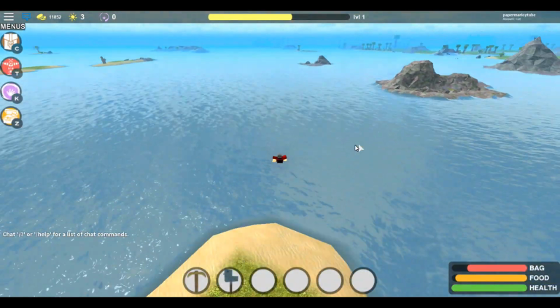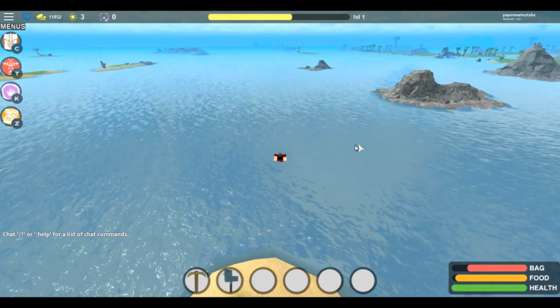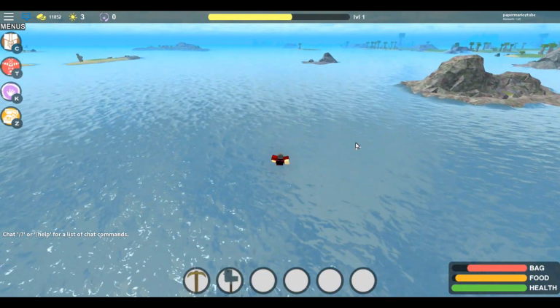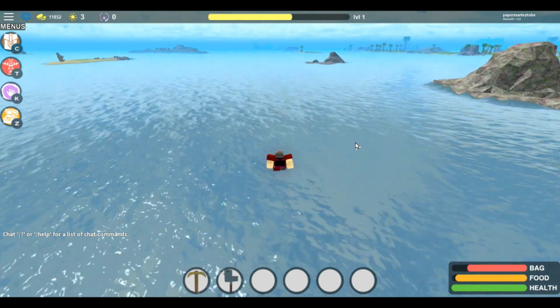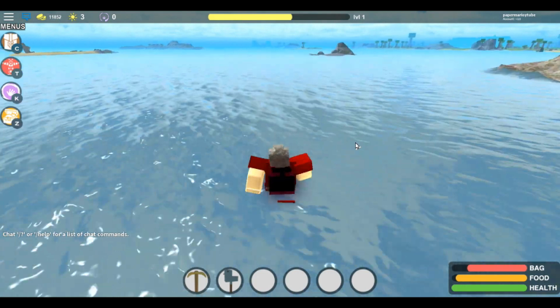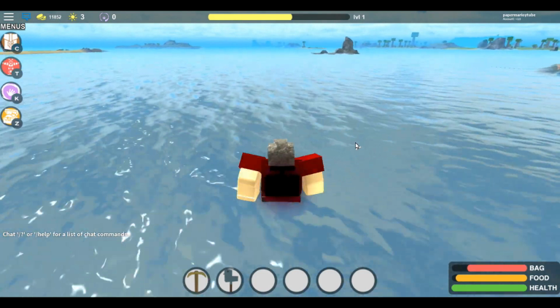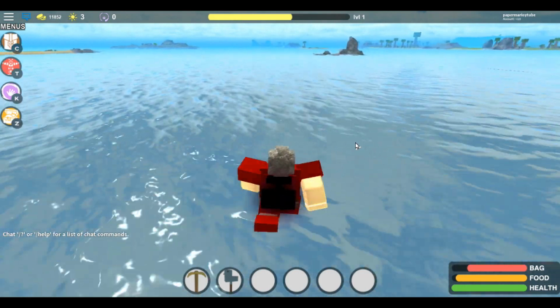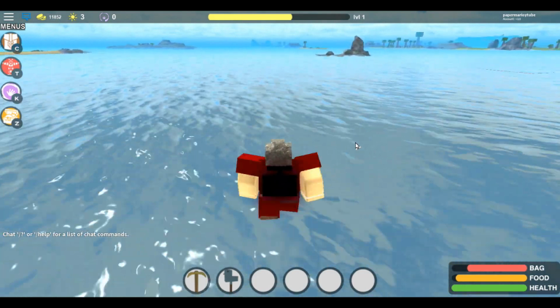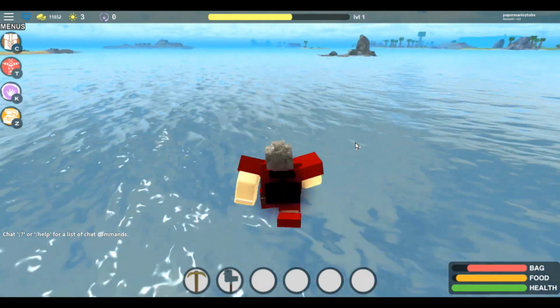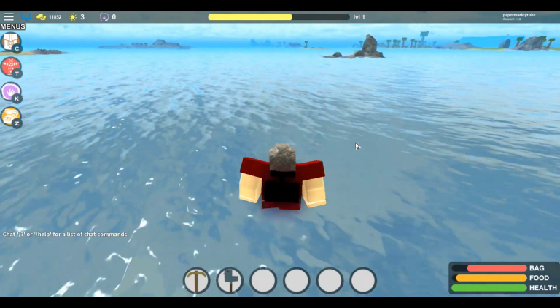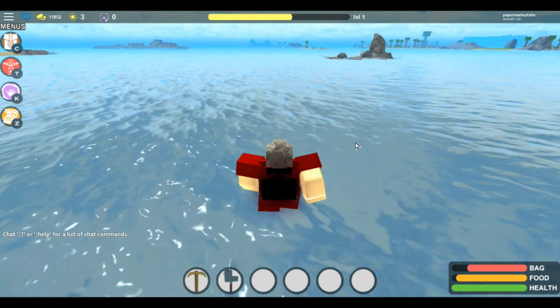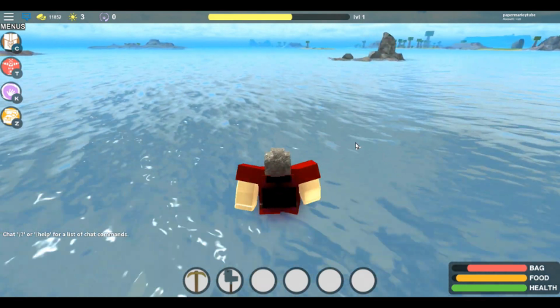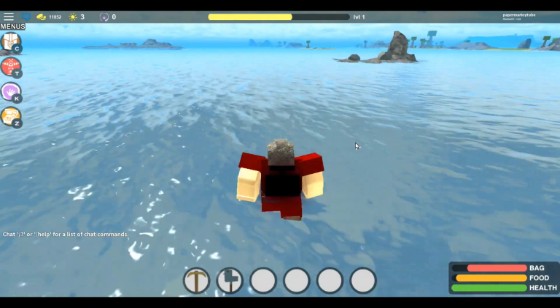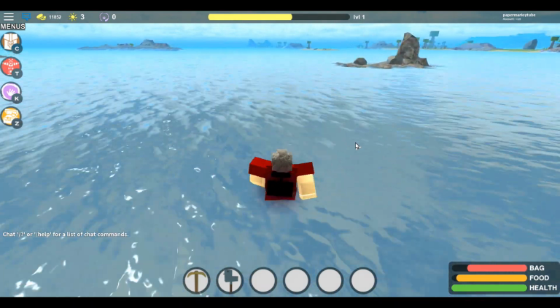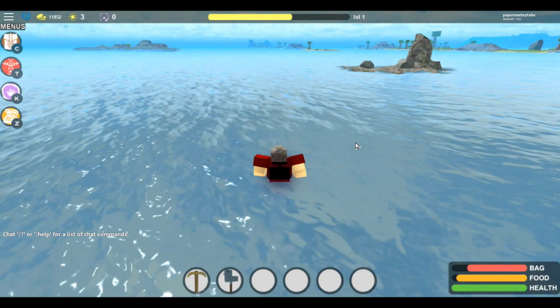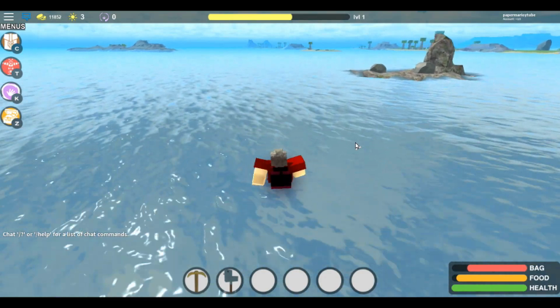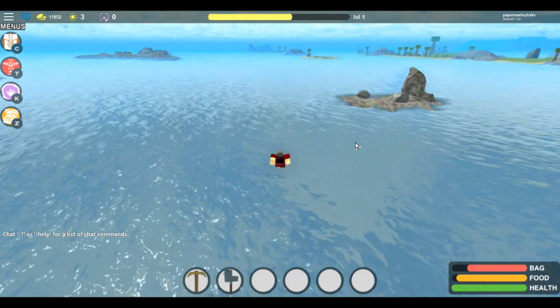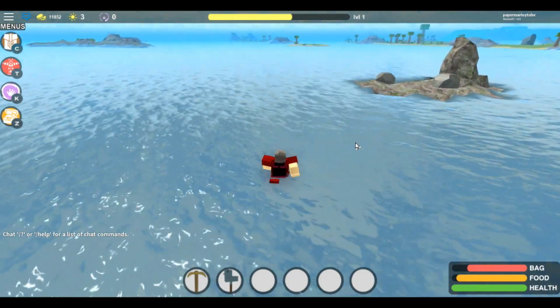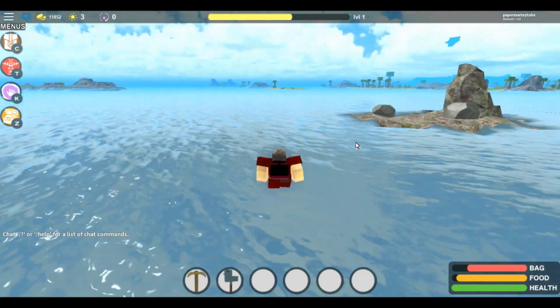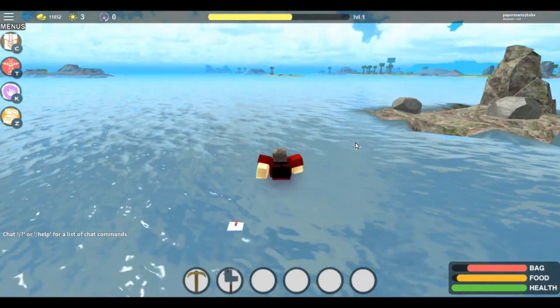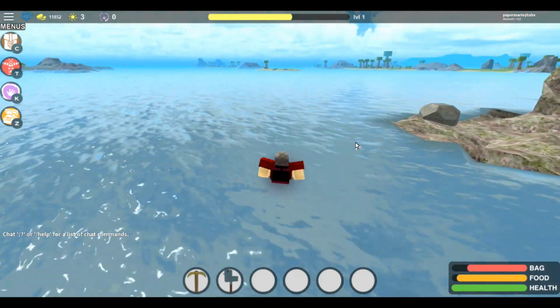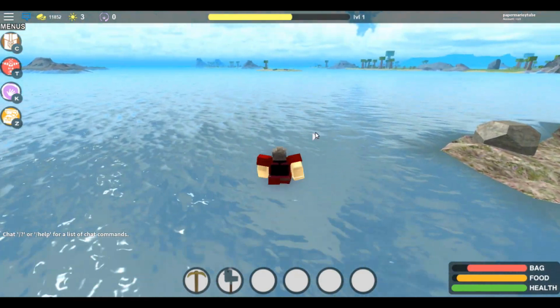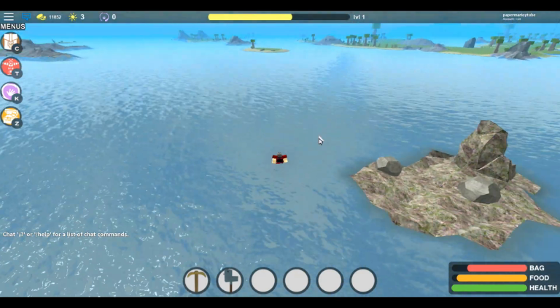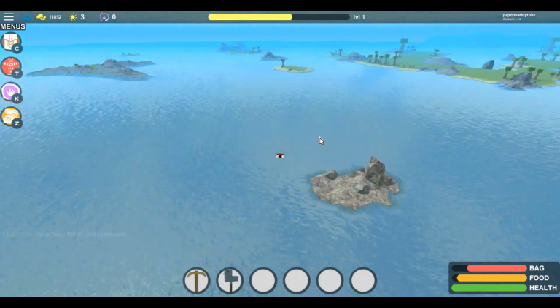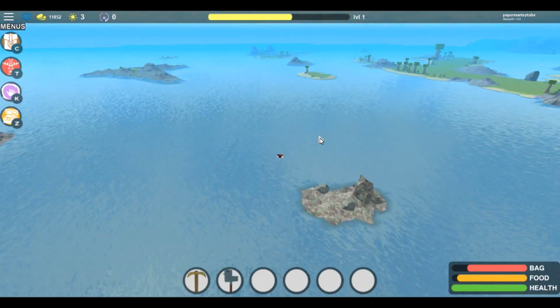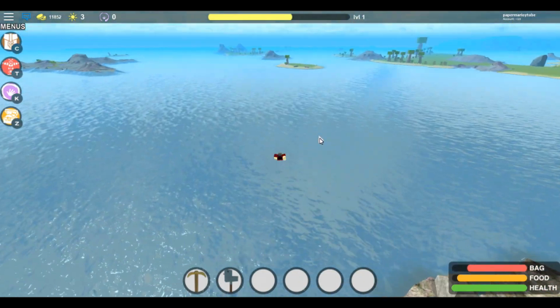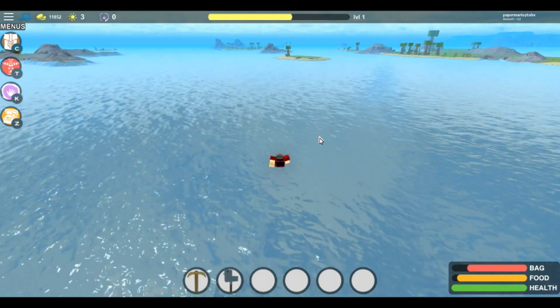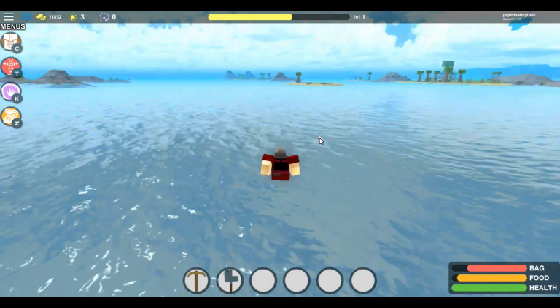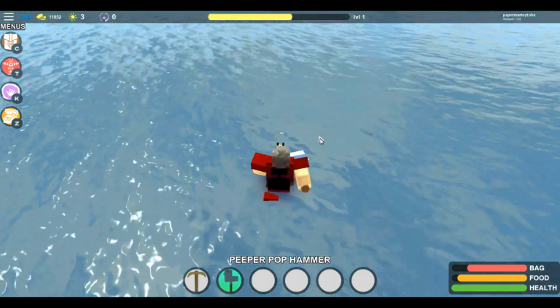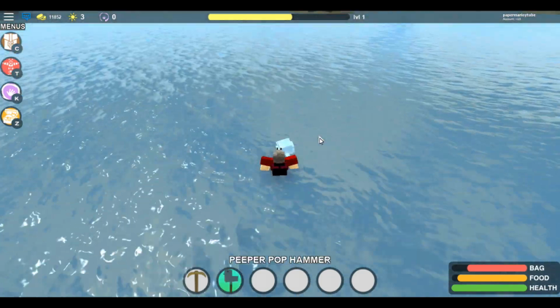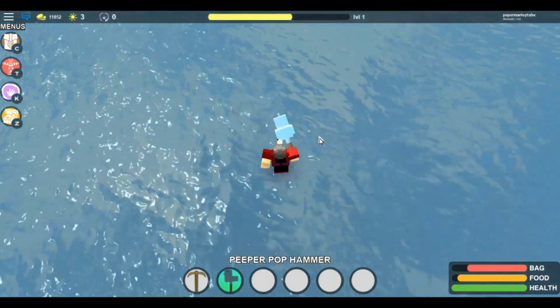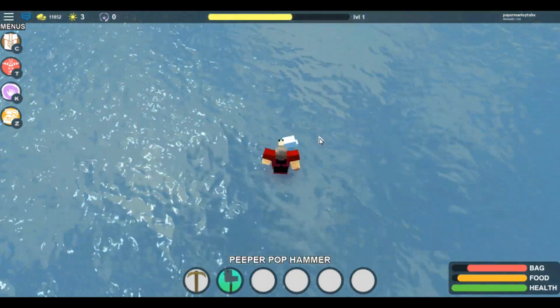So now, as you are going to see, you are going to want to head towards the island that has the old god underneath it. It may take a while to get there if you don't have Water Walker, but you can just use a raft. I'm not going to talk over this part because I am literally just walking.